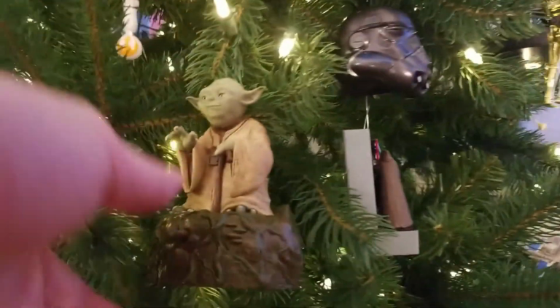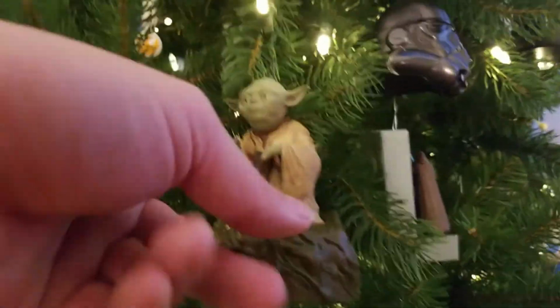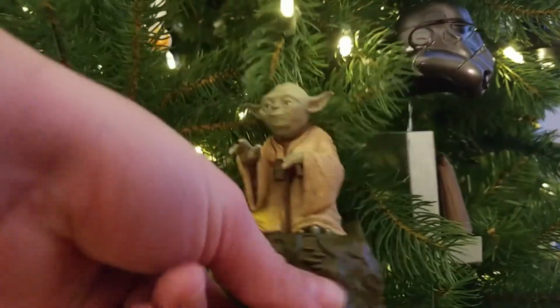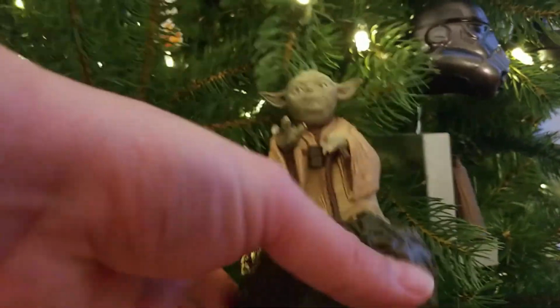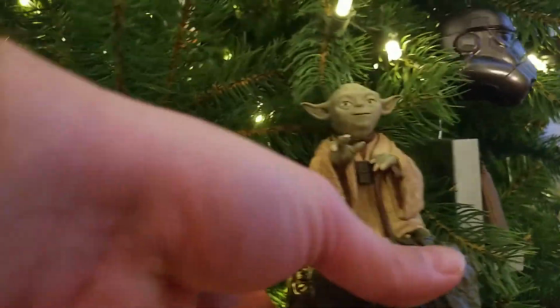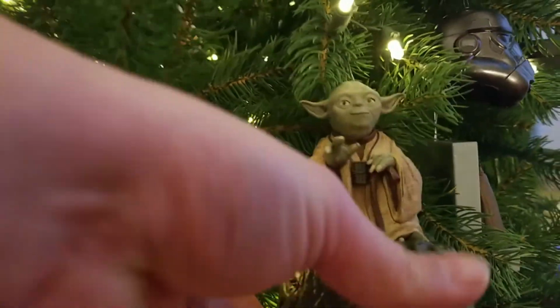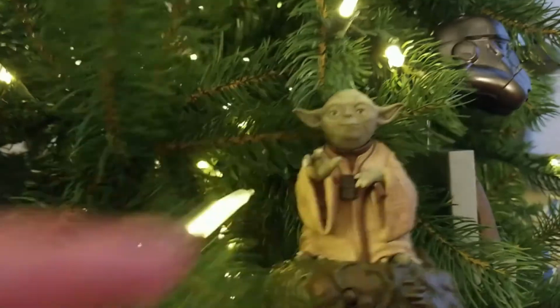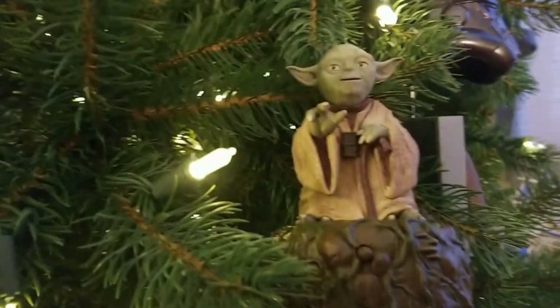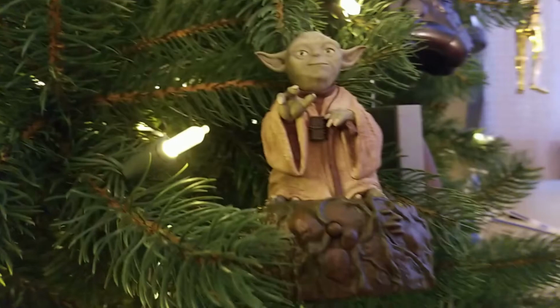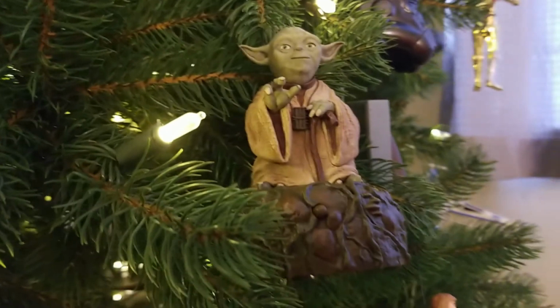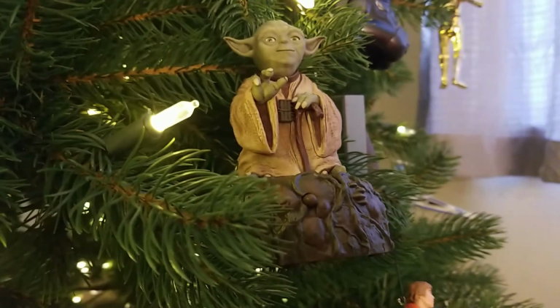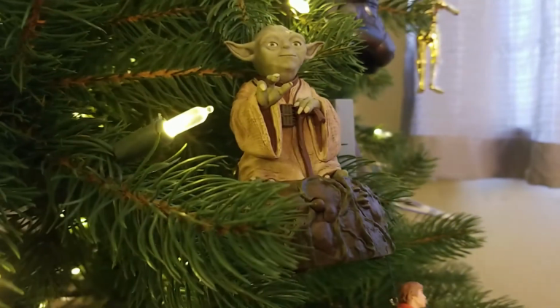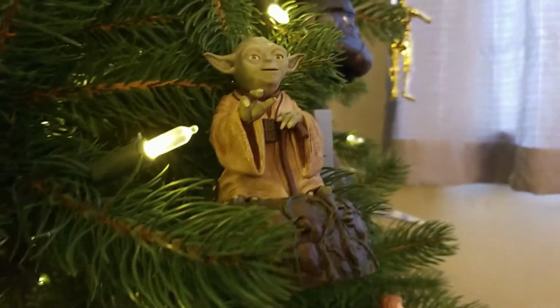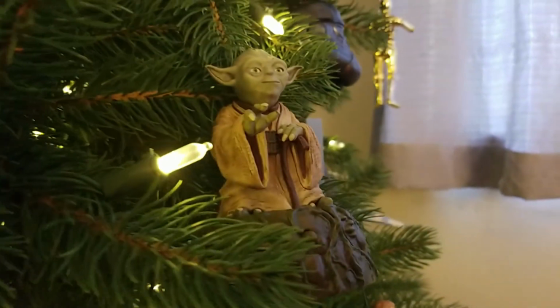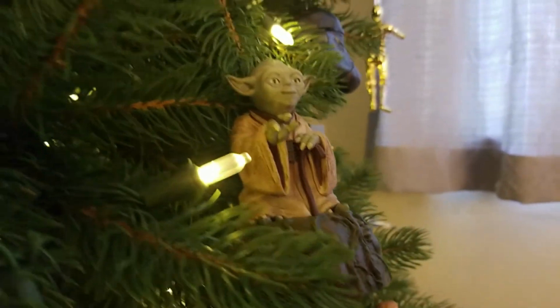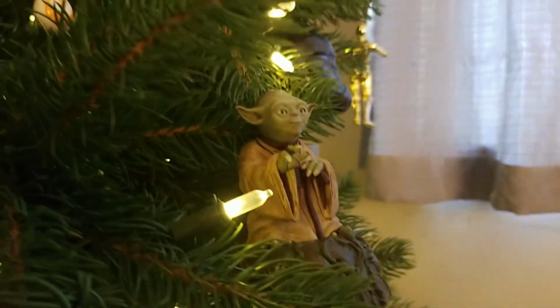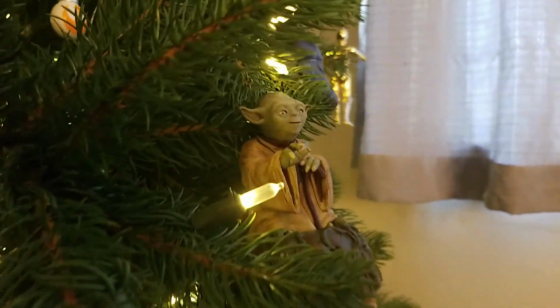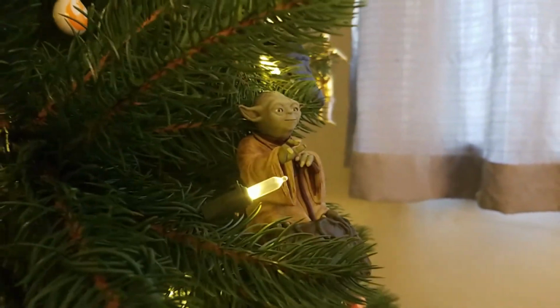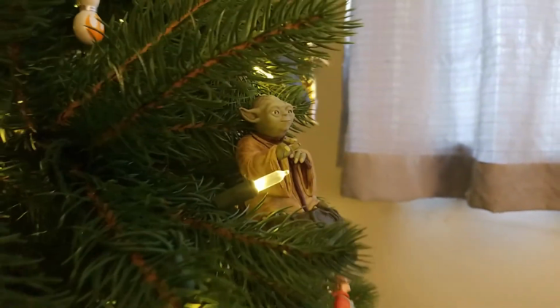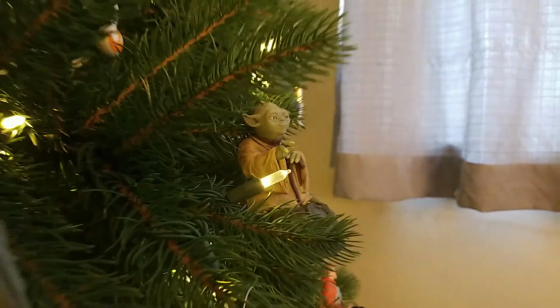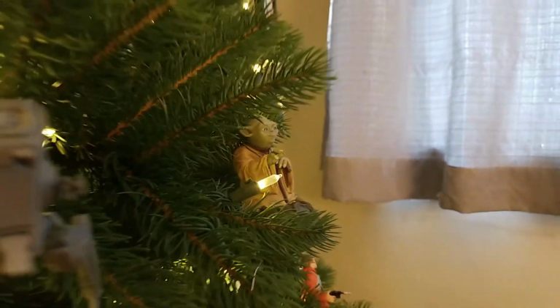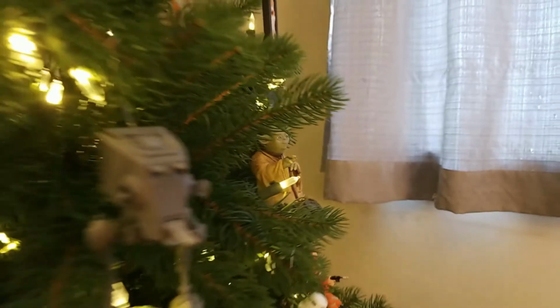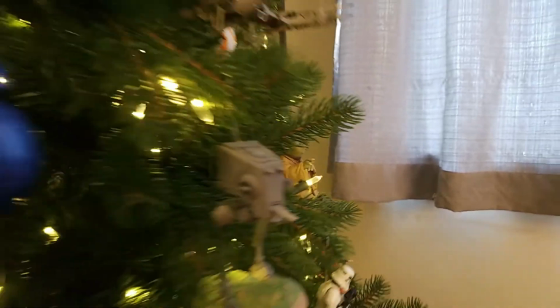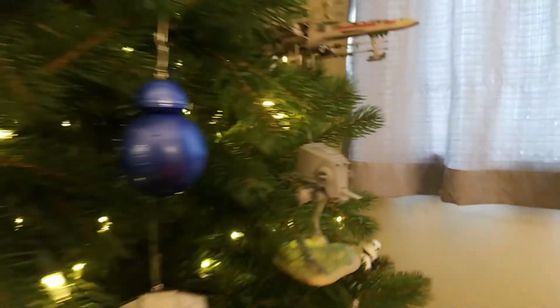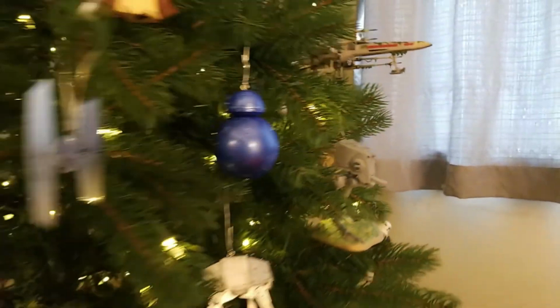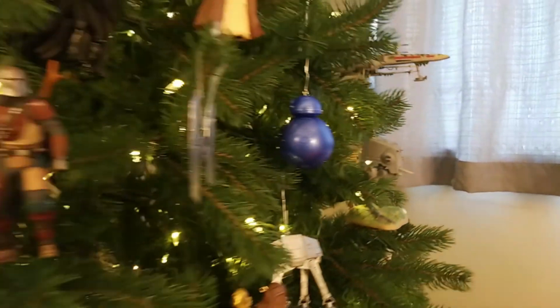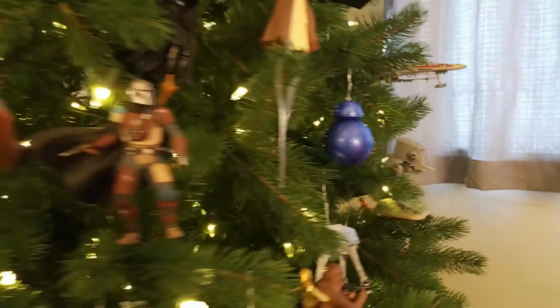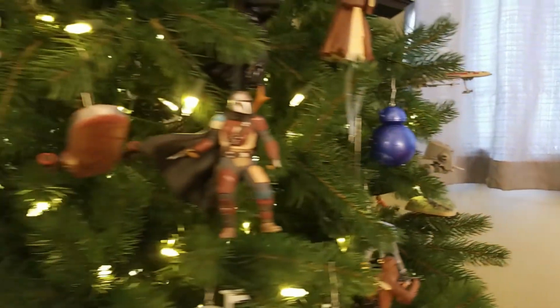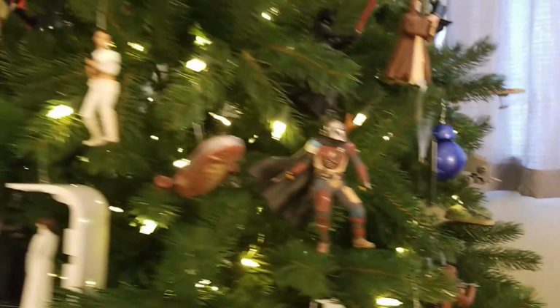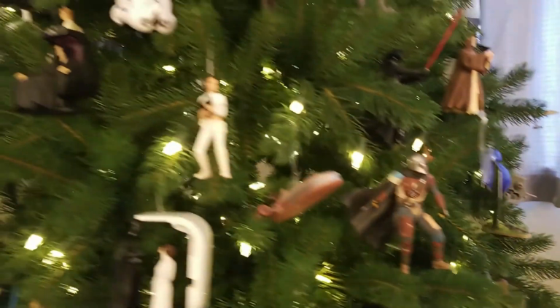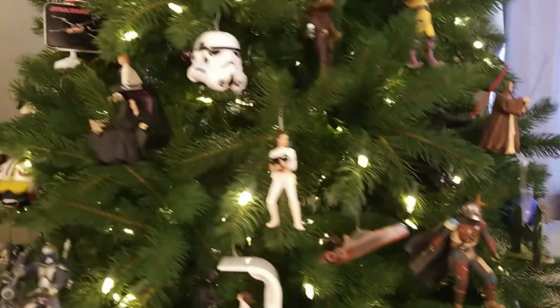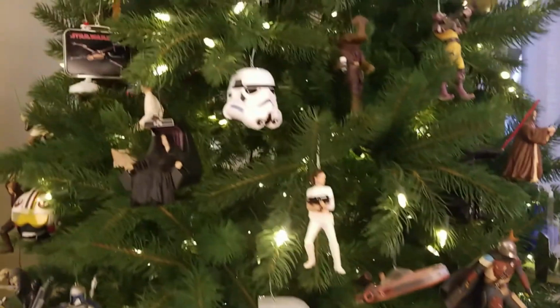And here's Yoda one more time — 2020. 'The Jedi's strength flows from the Force, but beware the dark side.' All right, you have a very good day.